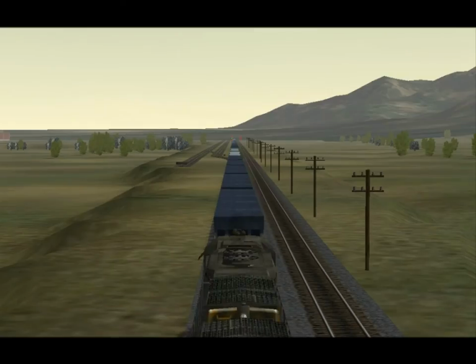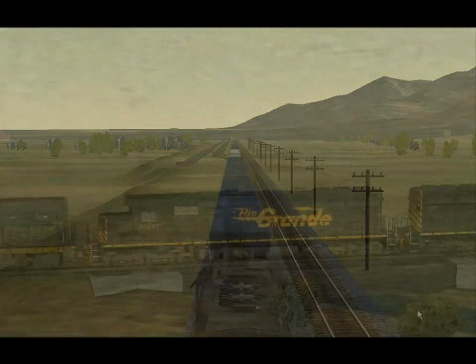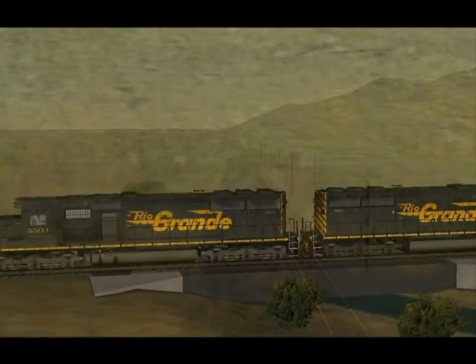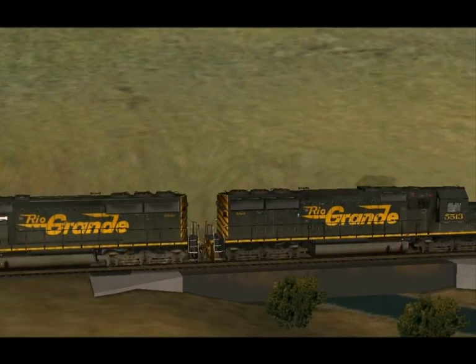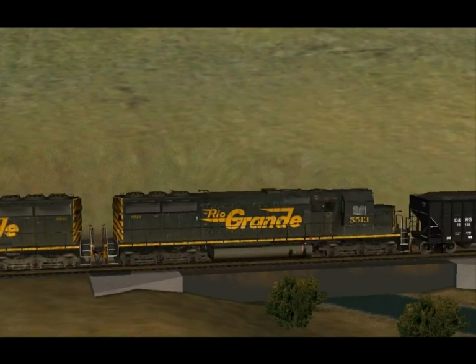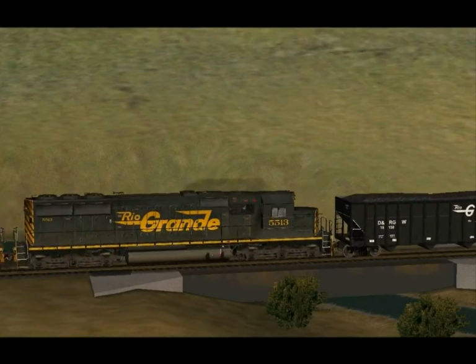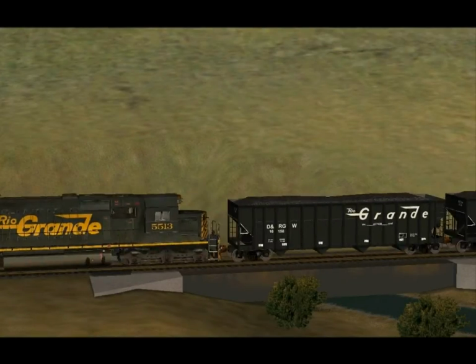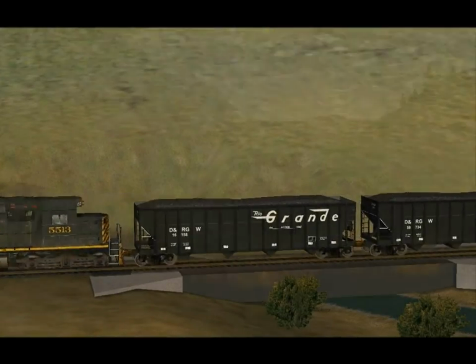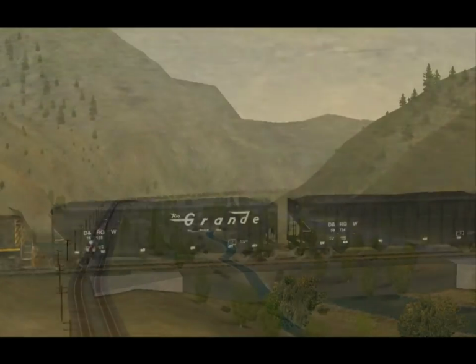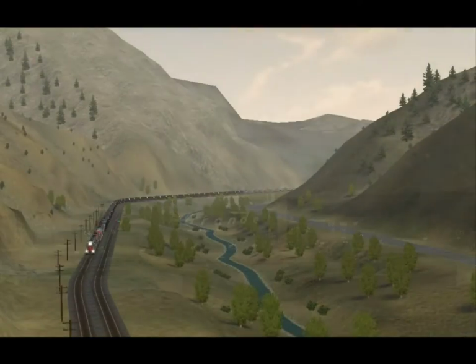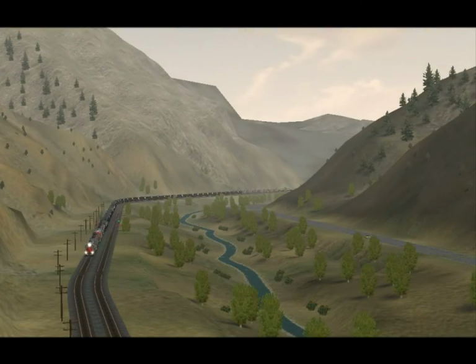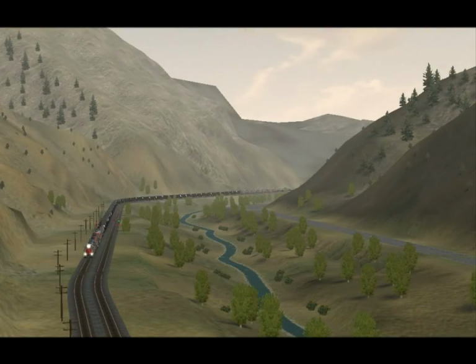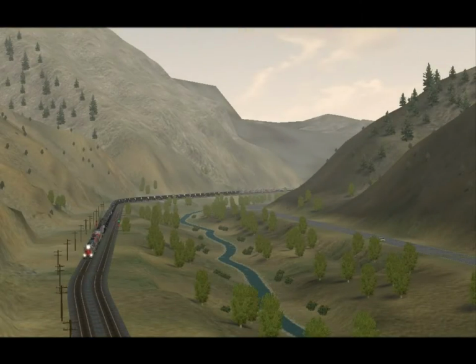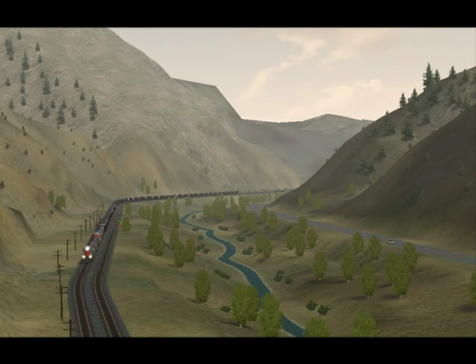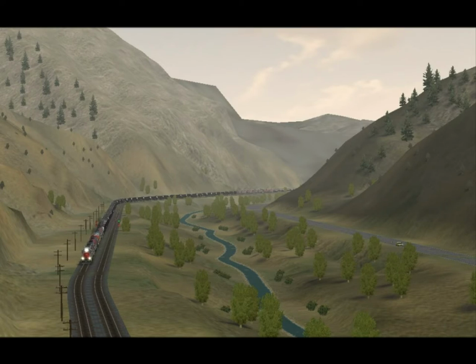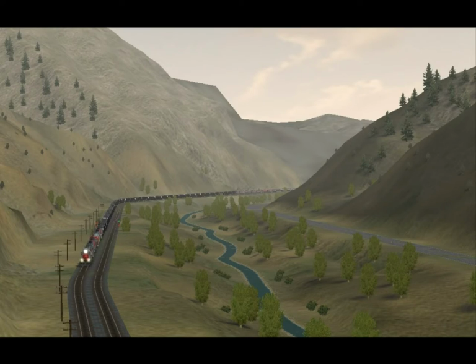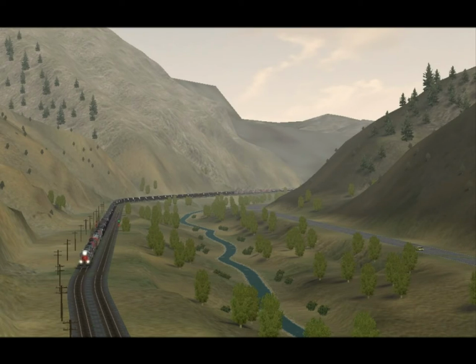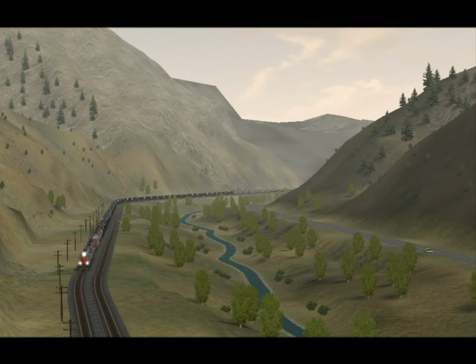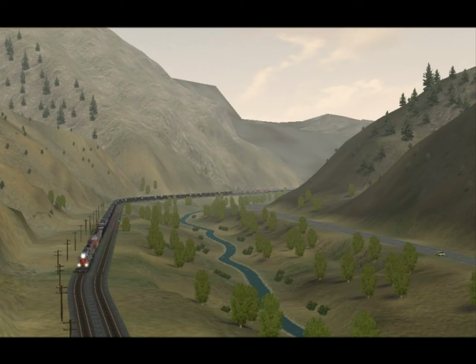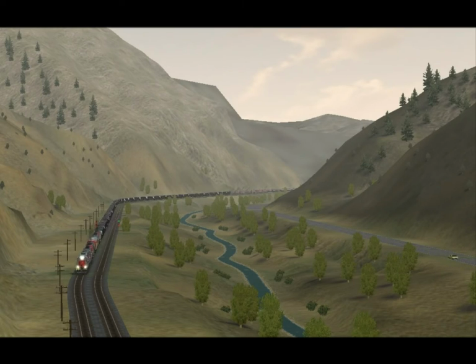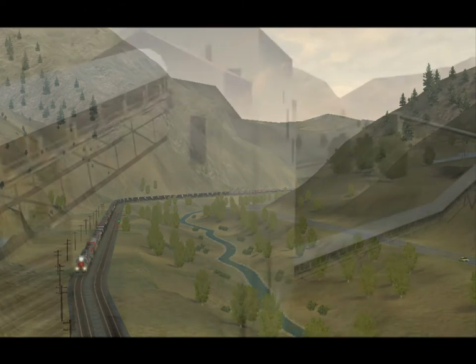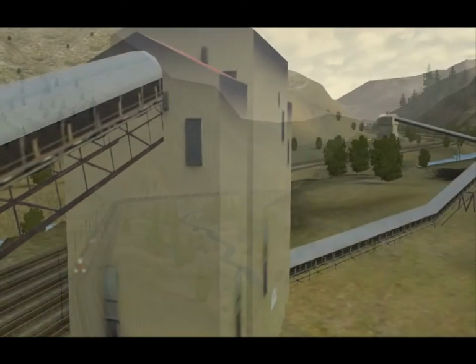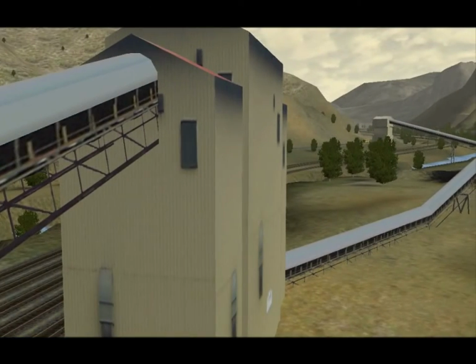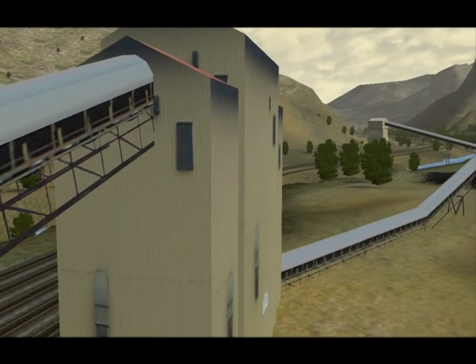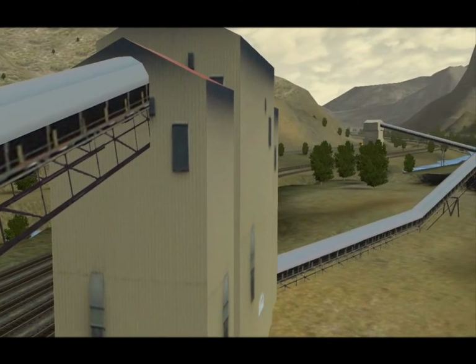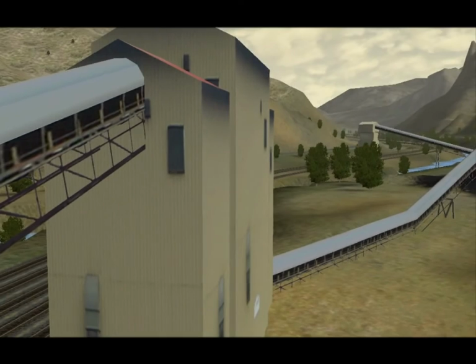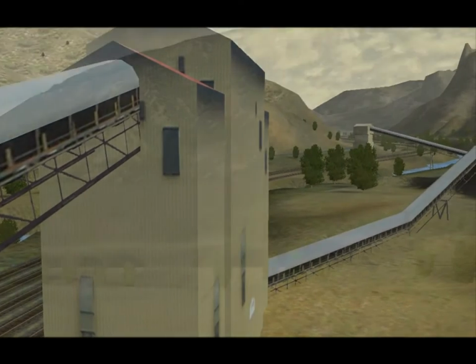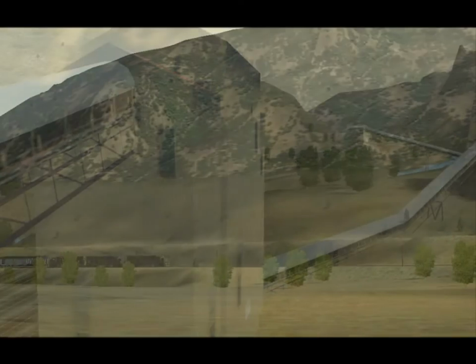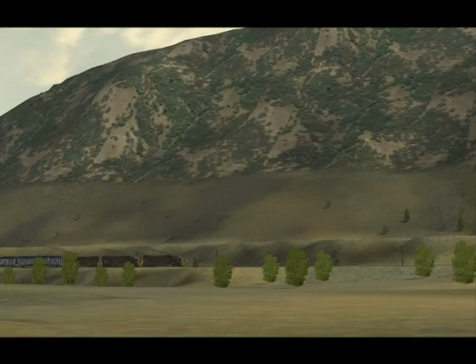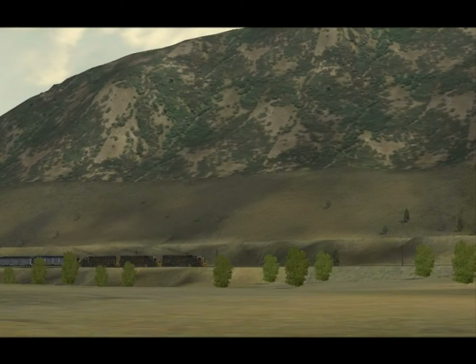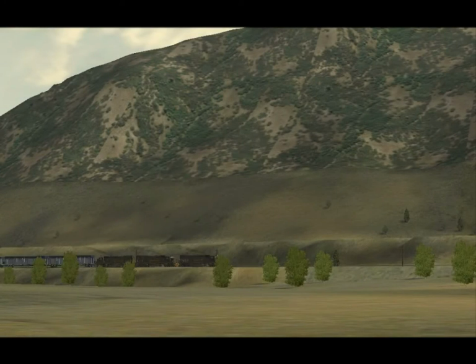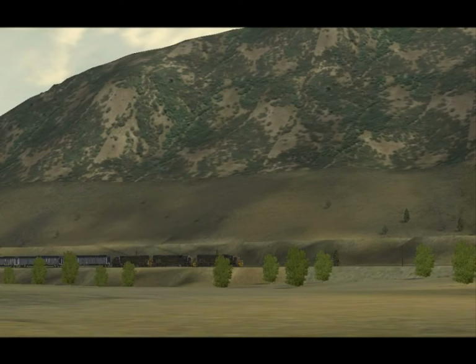In this part of the Rockies, the name of the game is coal. Both the Rio Grande and the Utah Railway, which has track rights on the line, haul vast quantities of it from the mines to Provo. Other traffic you'll see includes dirt trains and mixed freight.